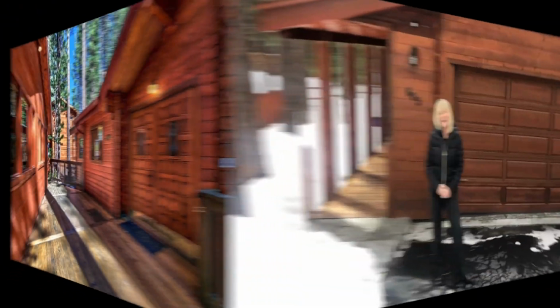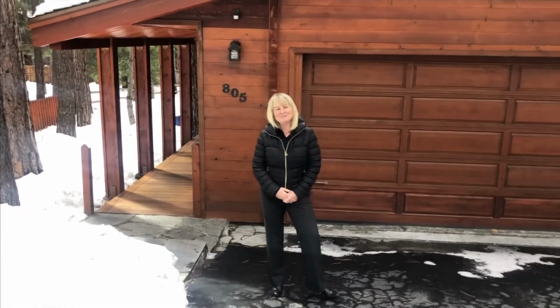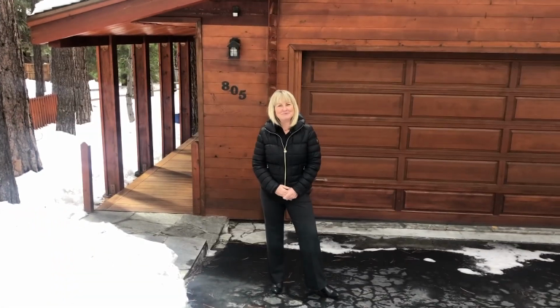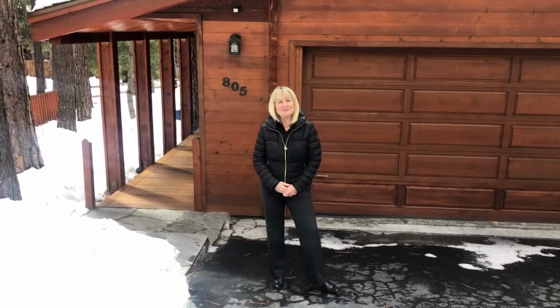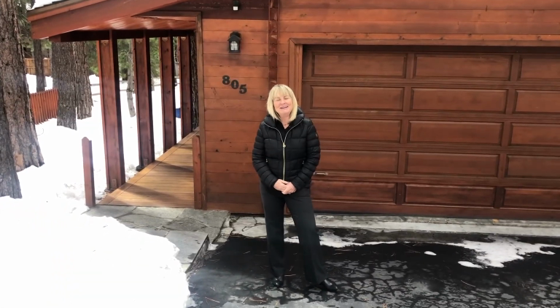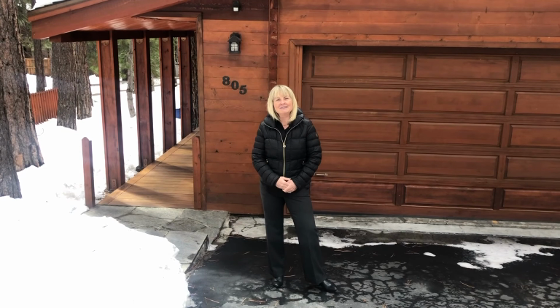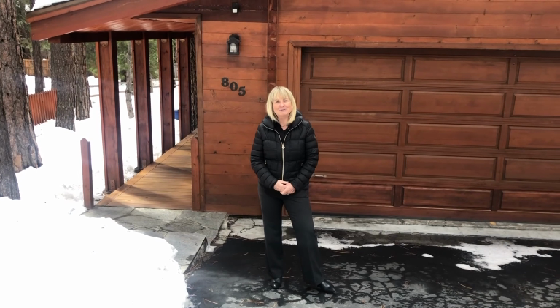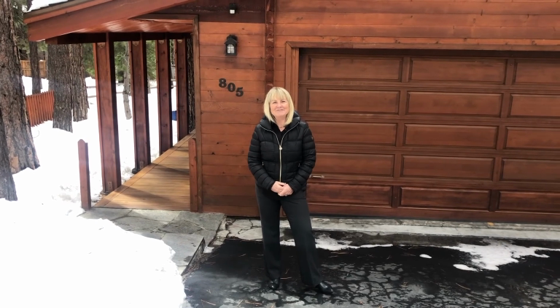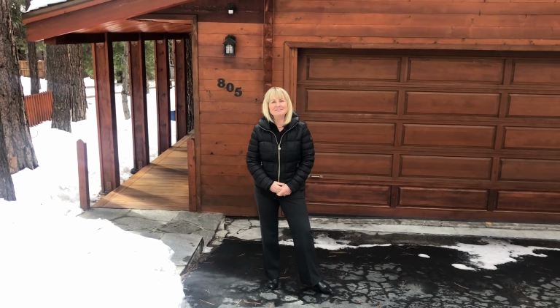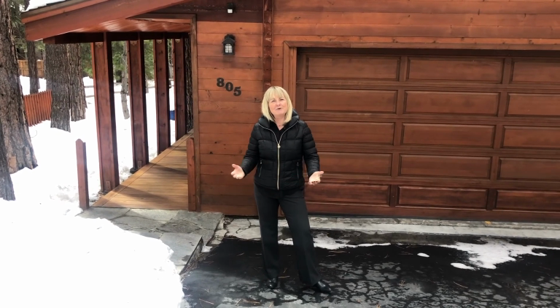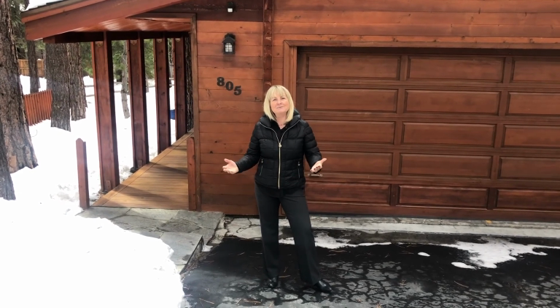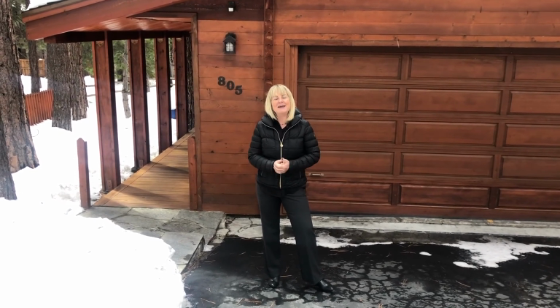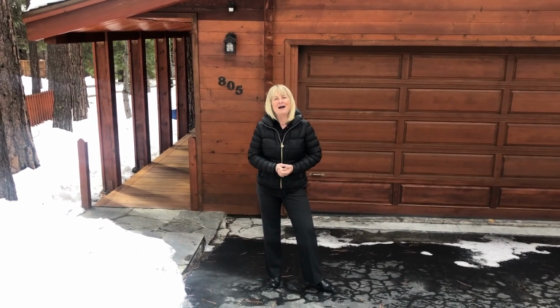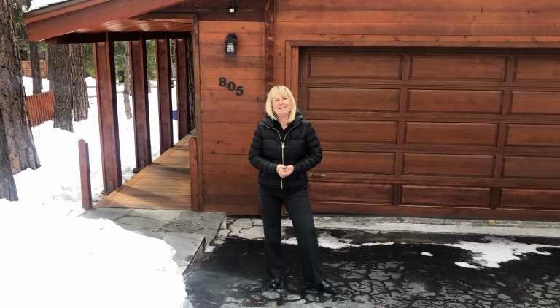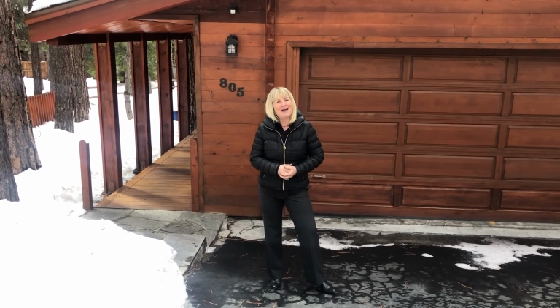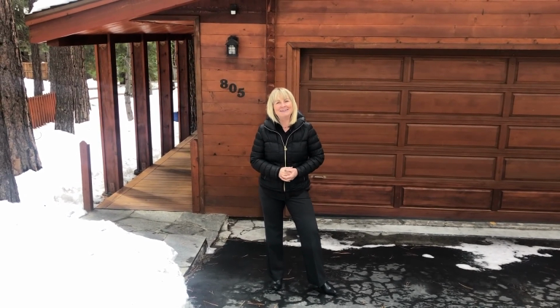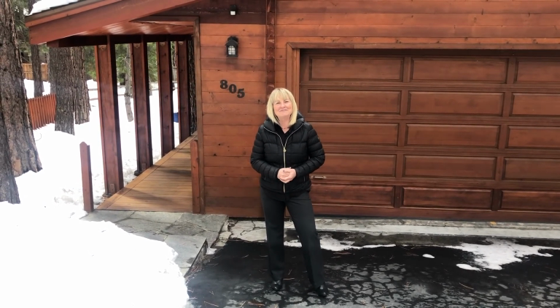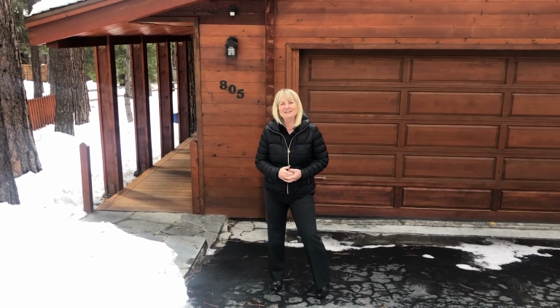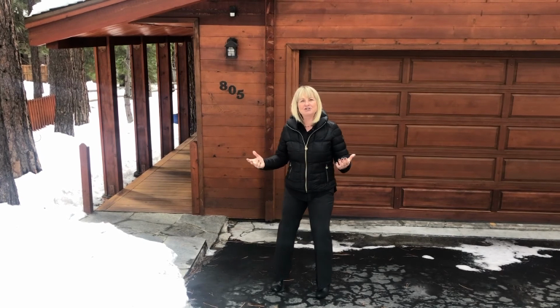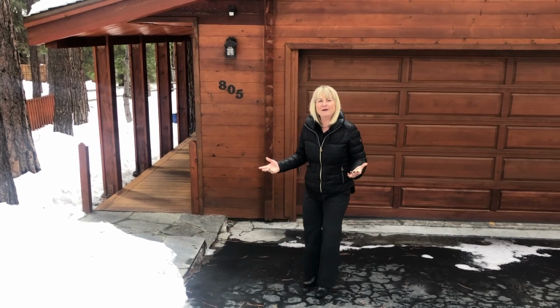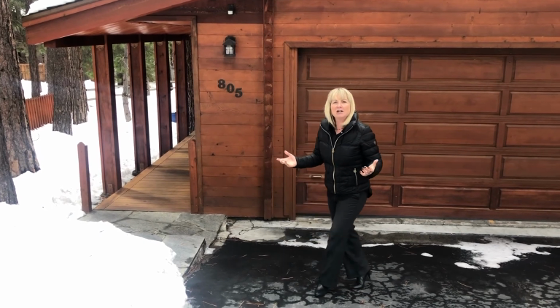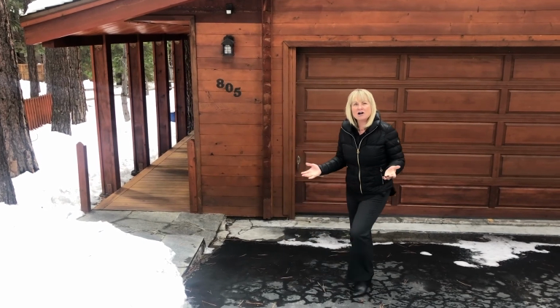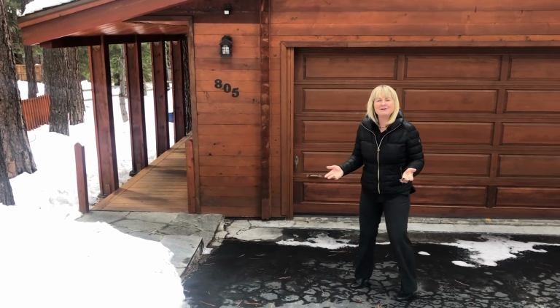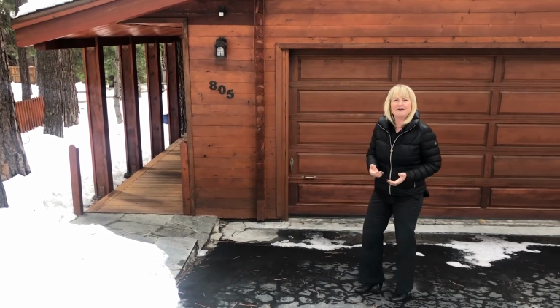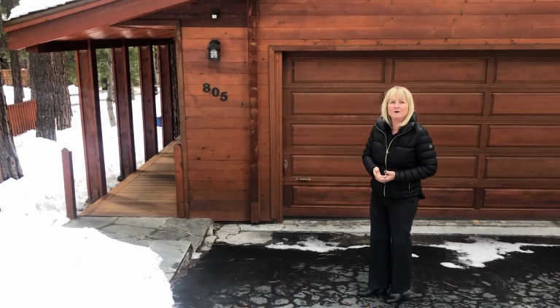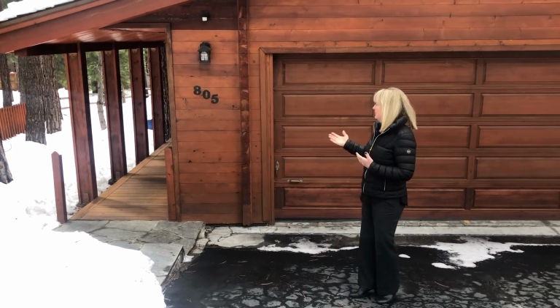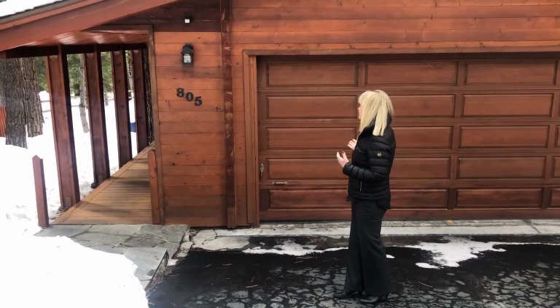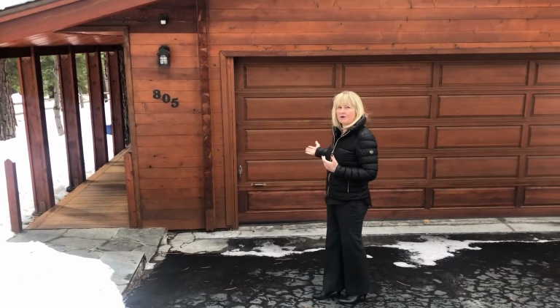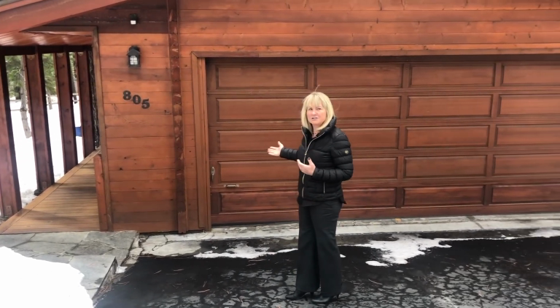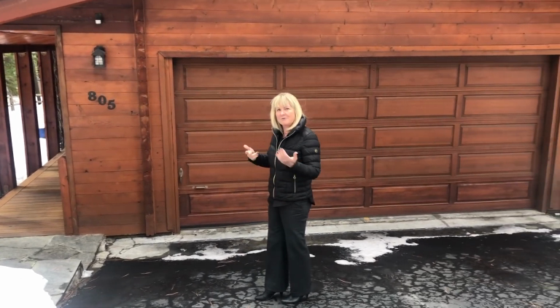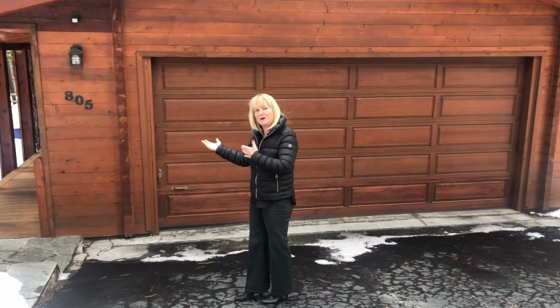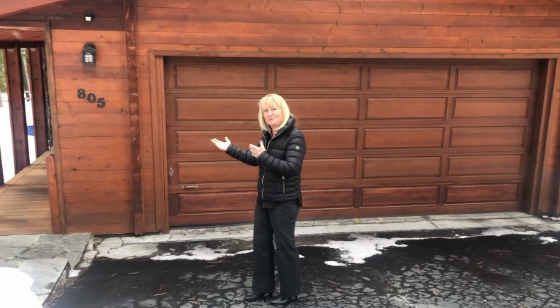Hi, I'm Janice with Team Soli, Engel and Volker's Incline Village. I want to welcome you to 805 O'Neill Way in Incline Village. It's a charming log cabin kit home with a beautiful two-car garage. Come on and walk through with me.